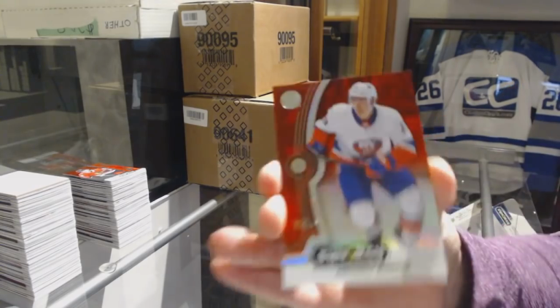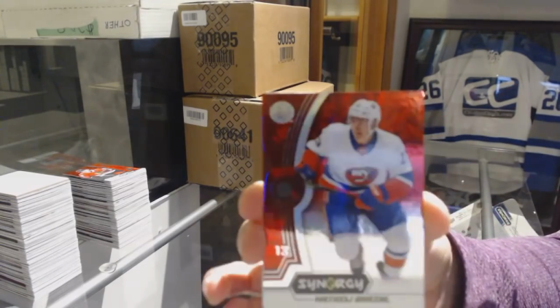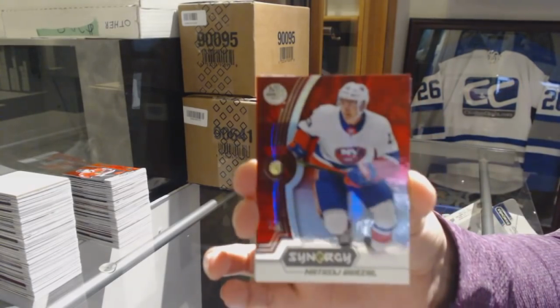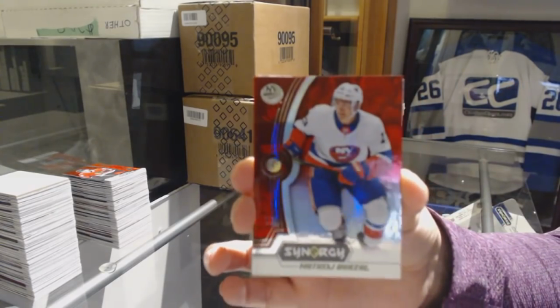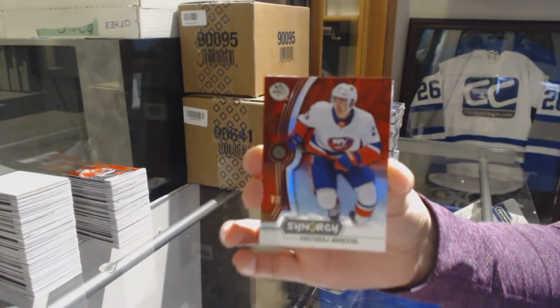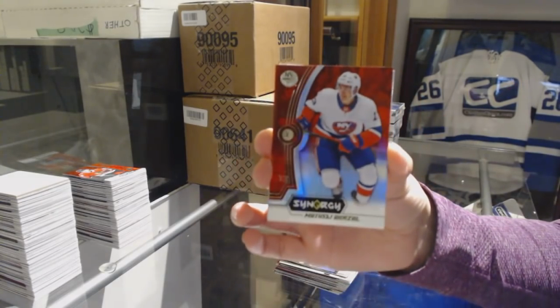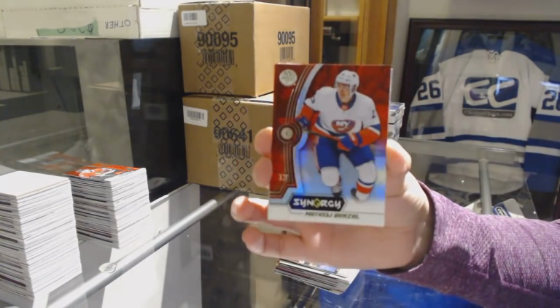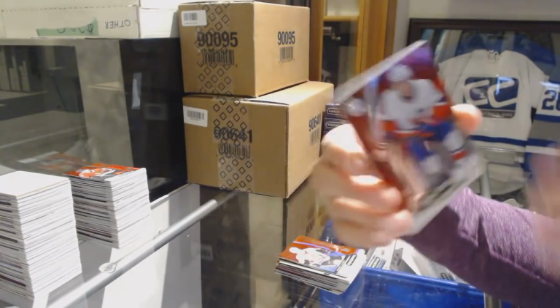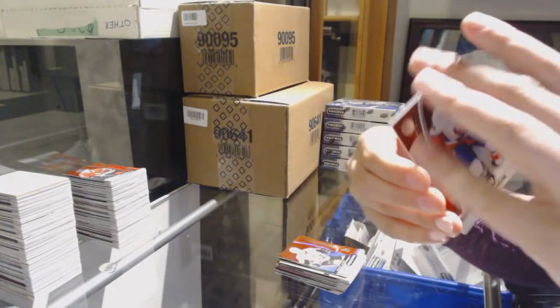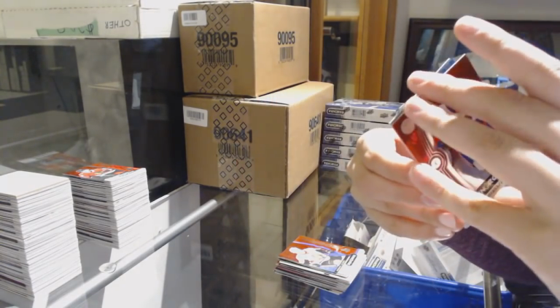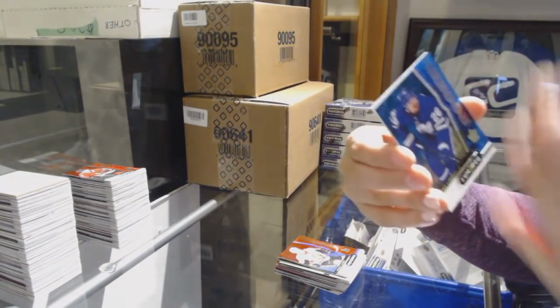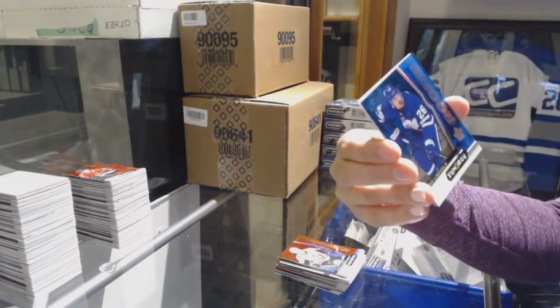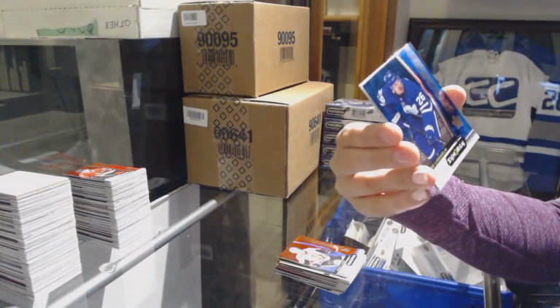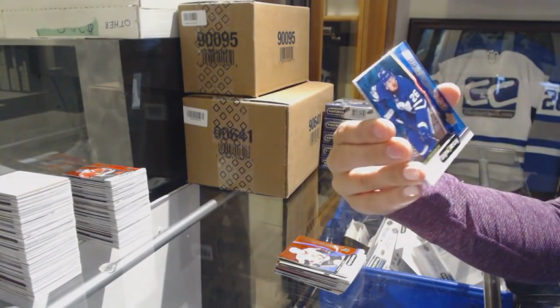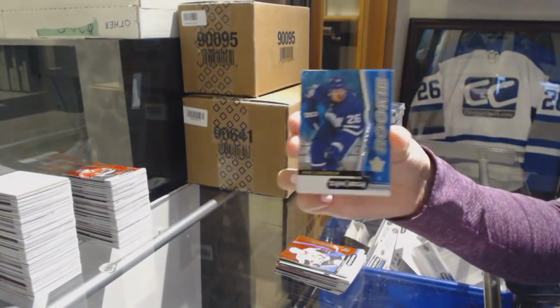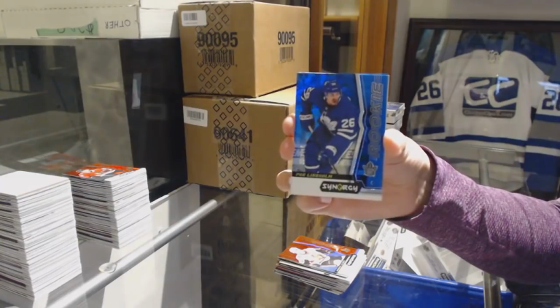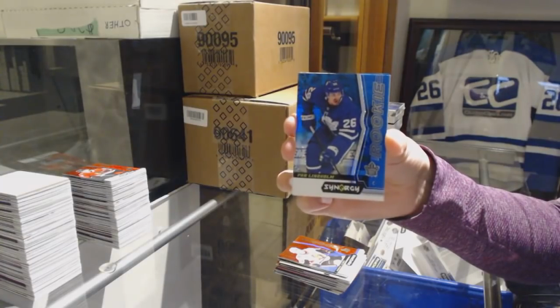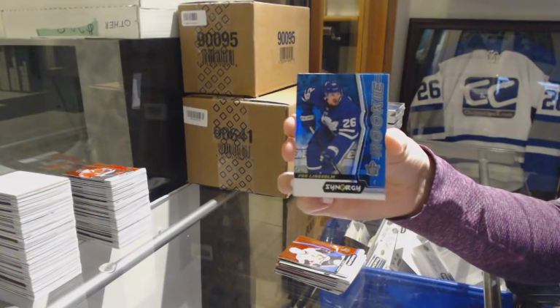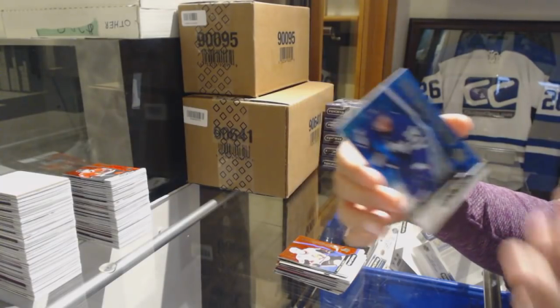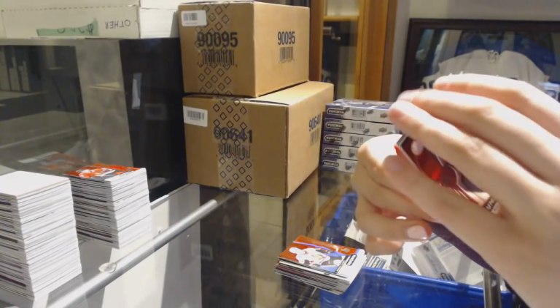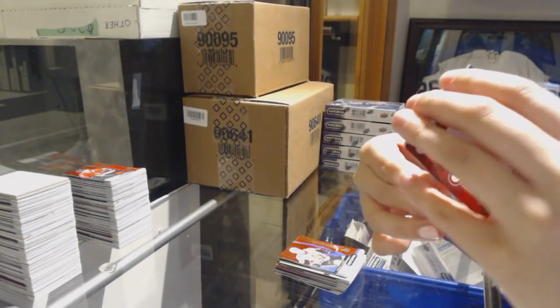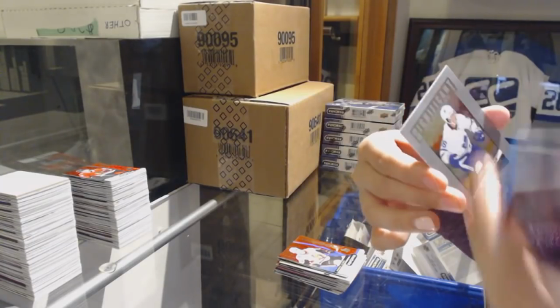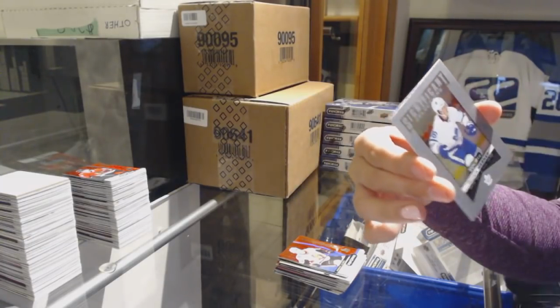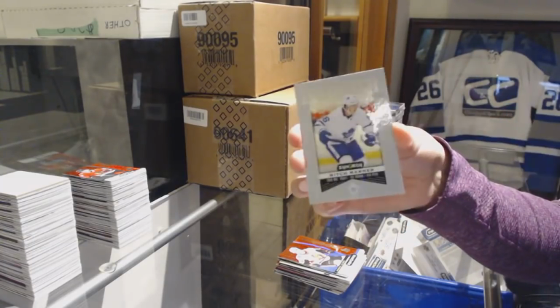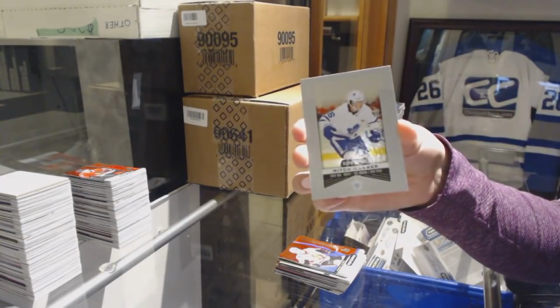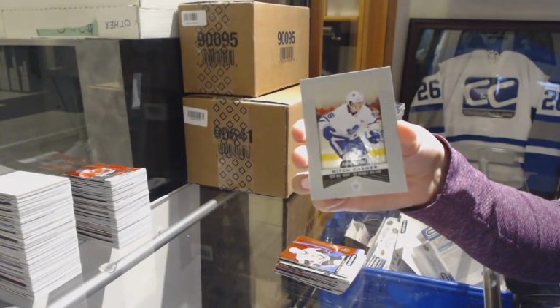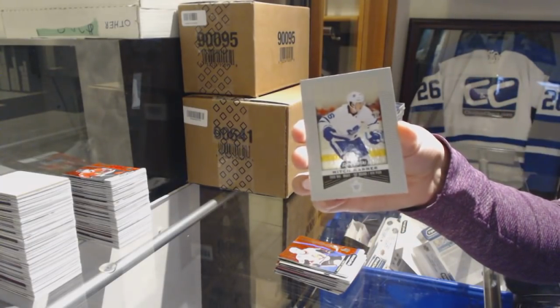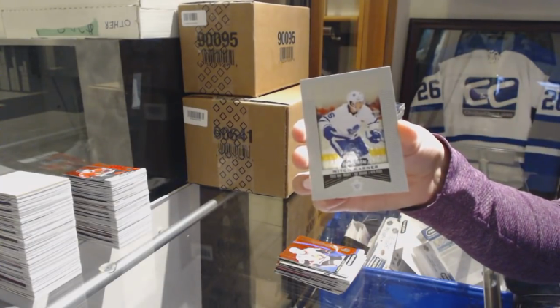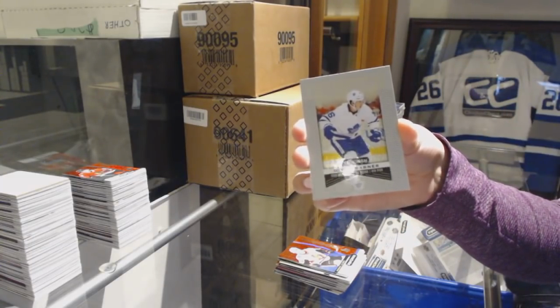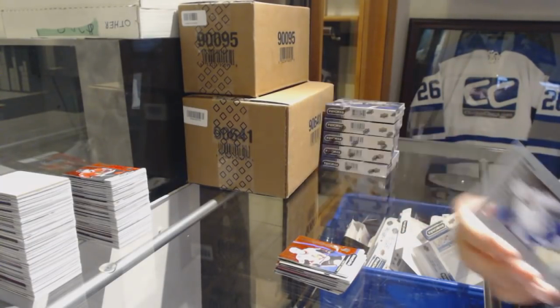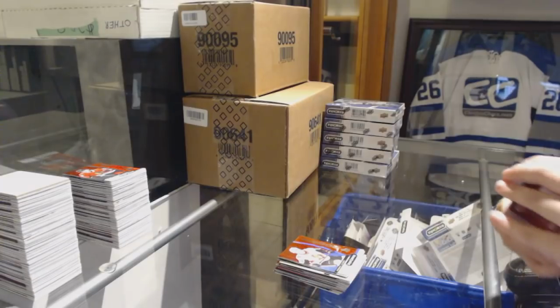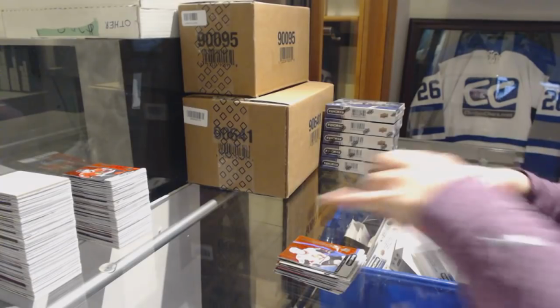Red of Matthew Barzal for the New York Islanders. Blue number to 799 for the Leafs, Pär Lindholm. And Mitch Marner Significant Selections for the Leafs.